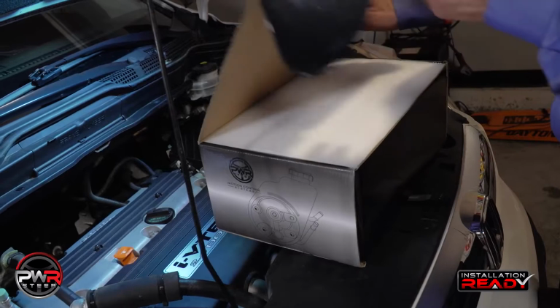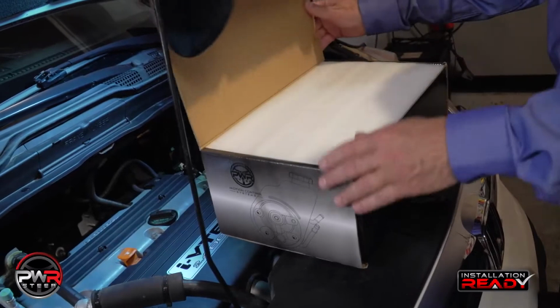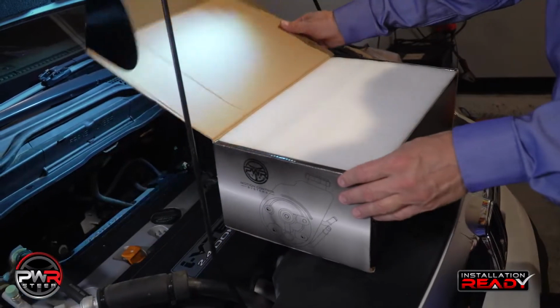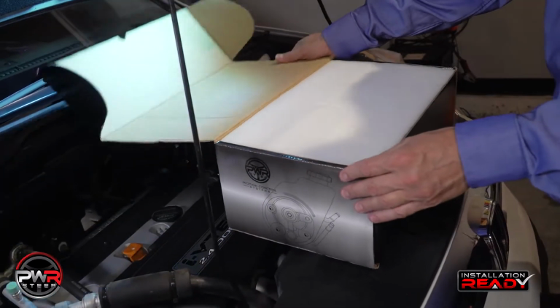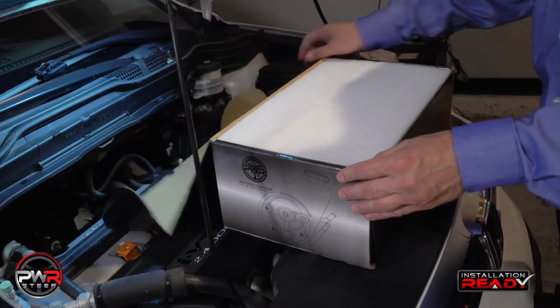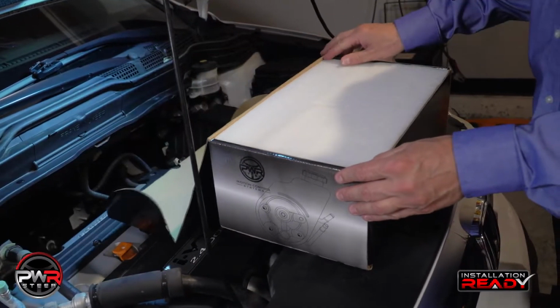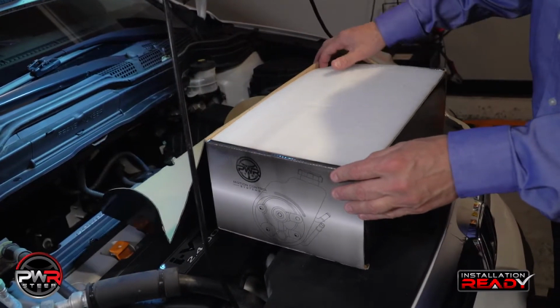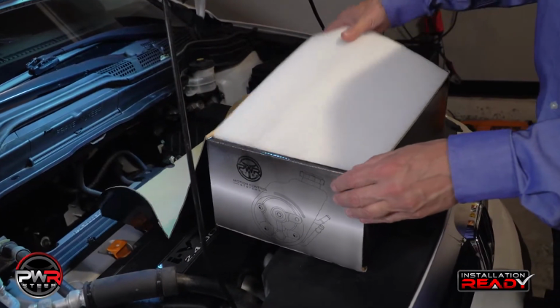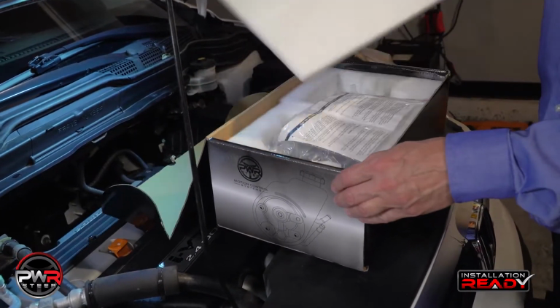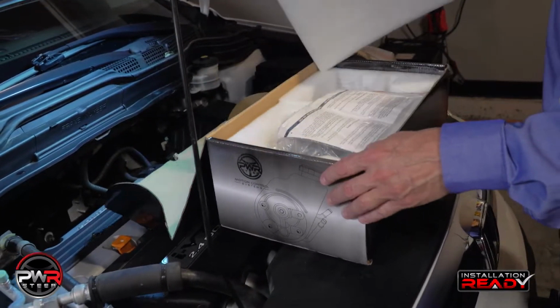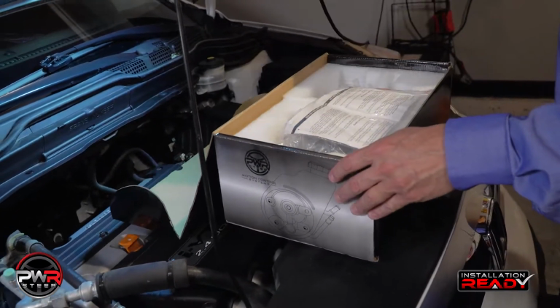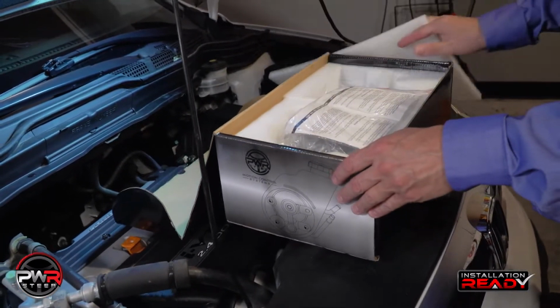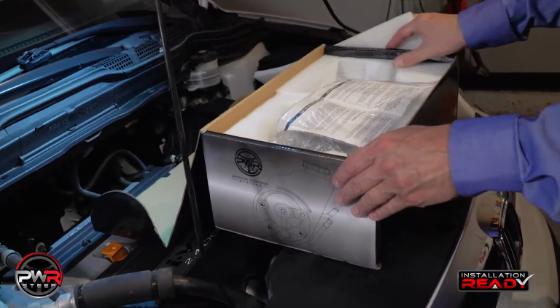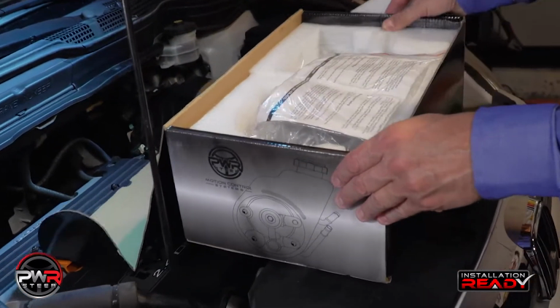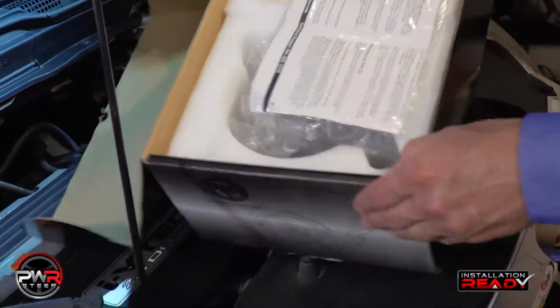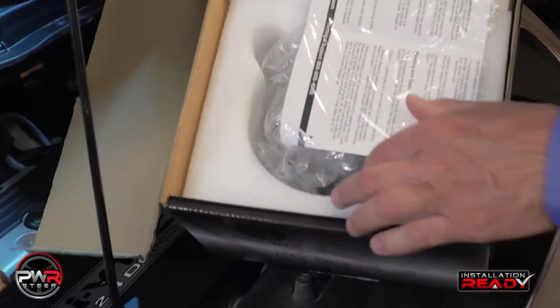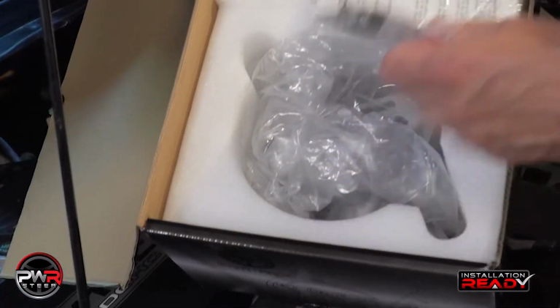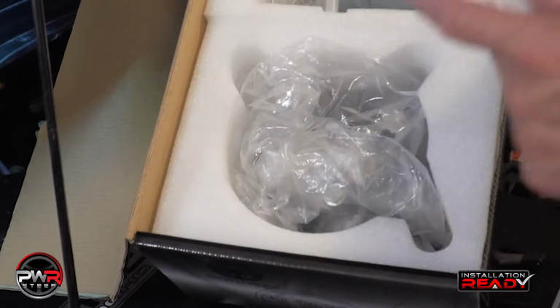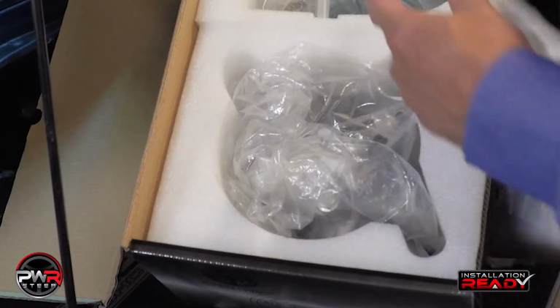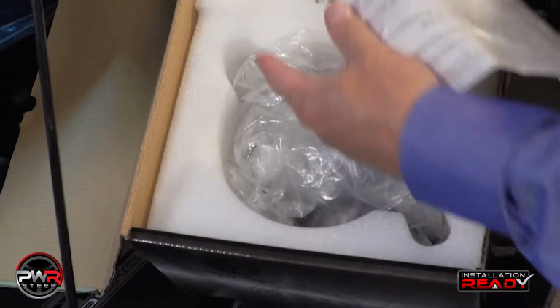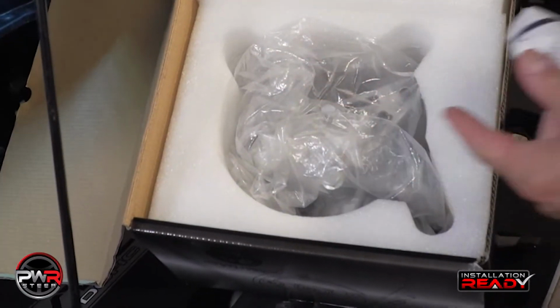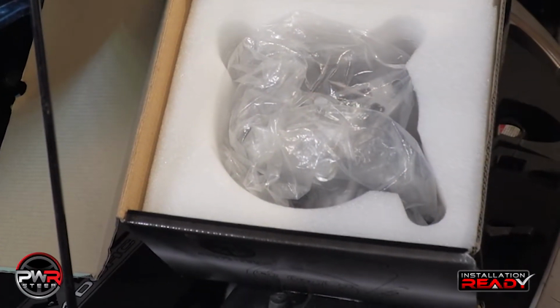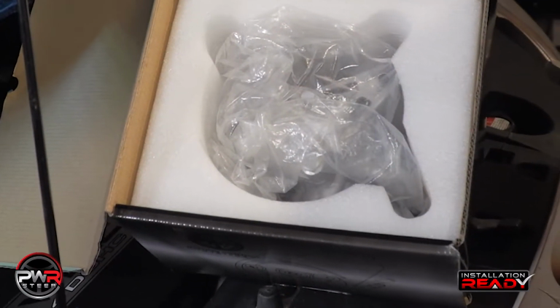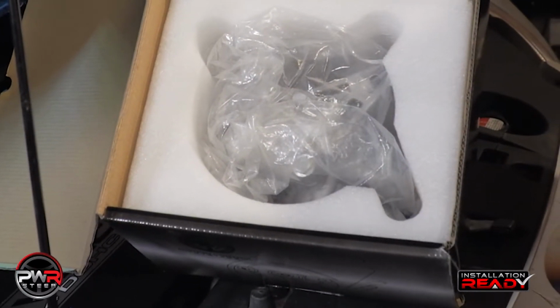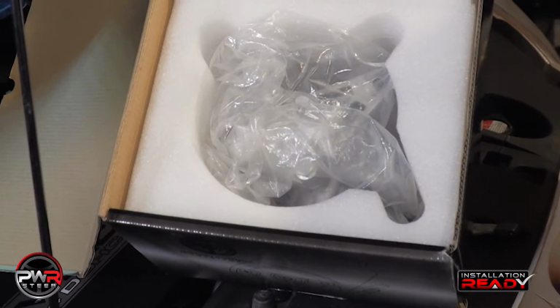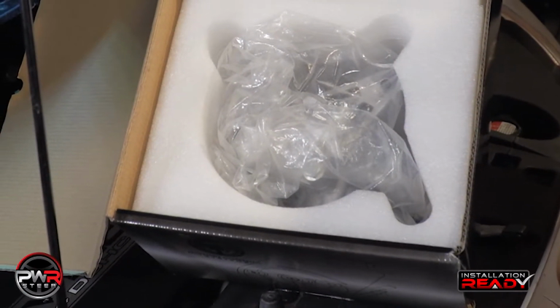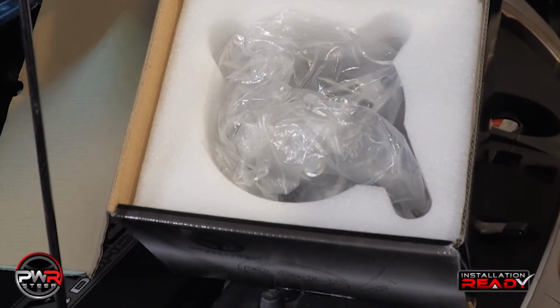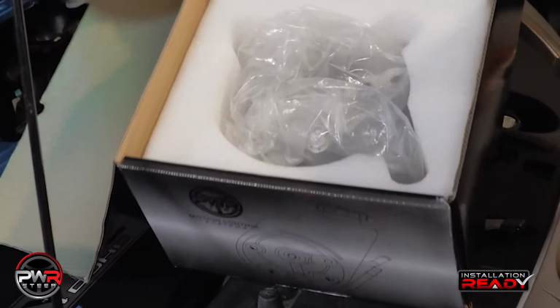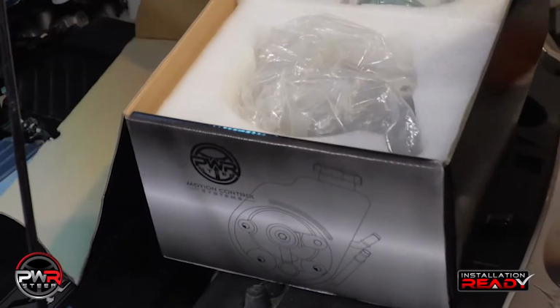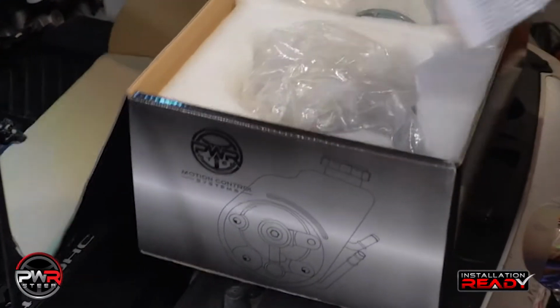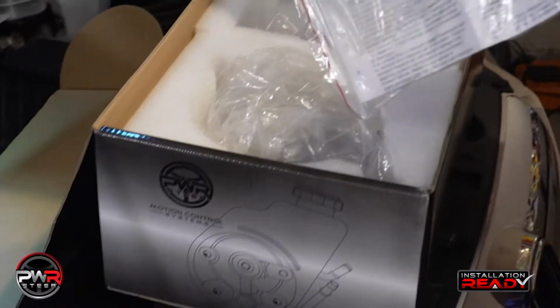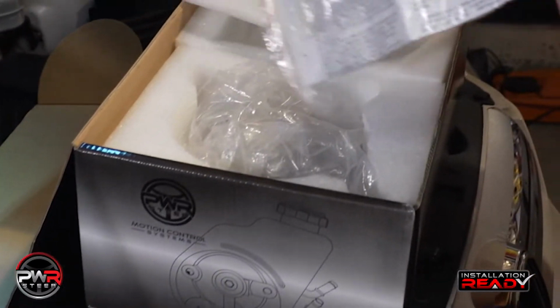The experience starts when you open the box. As you can see, it's very well packaged so it won't get damaged in shipment, so the end user has got a product that he can actually use.